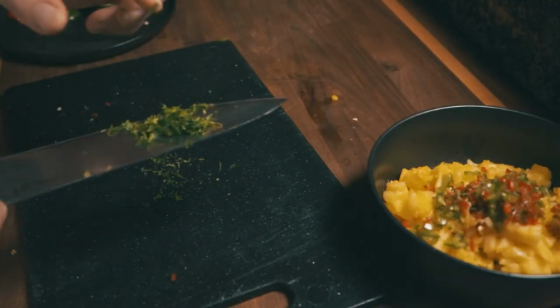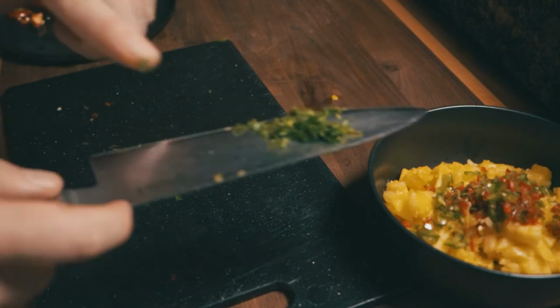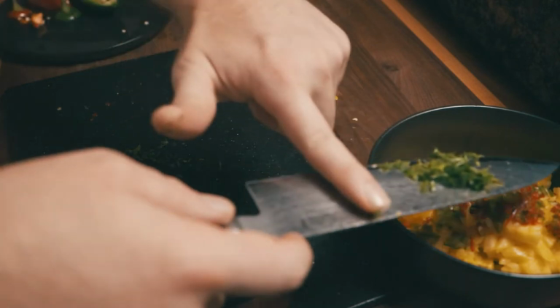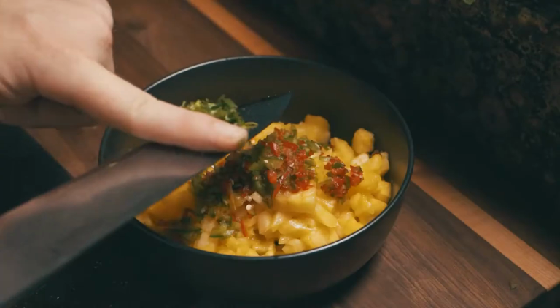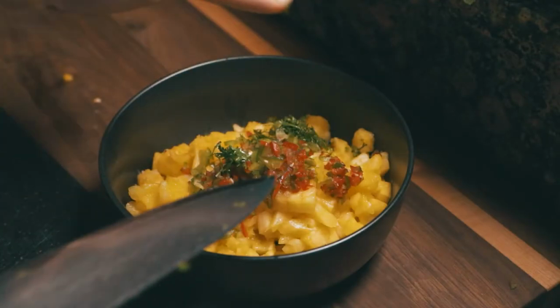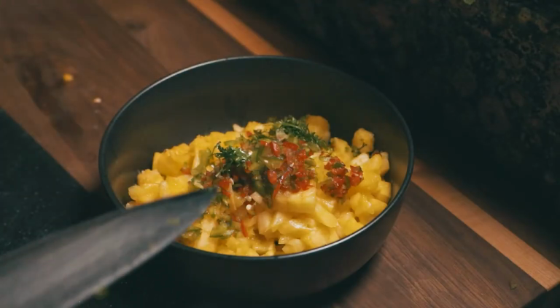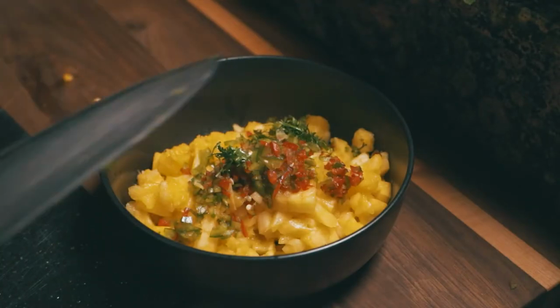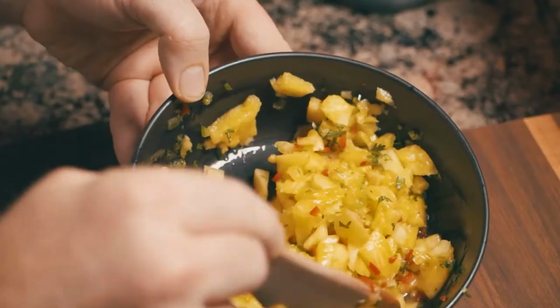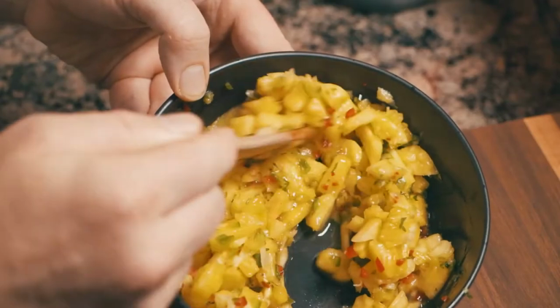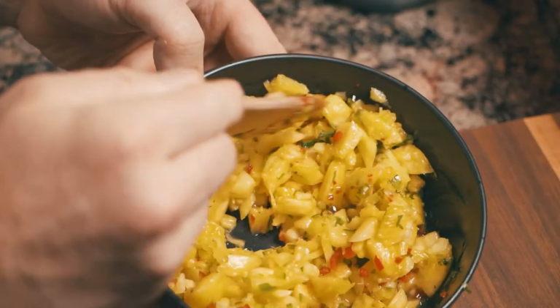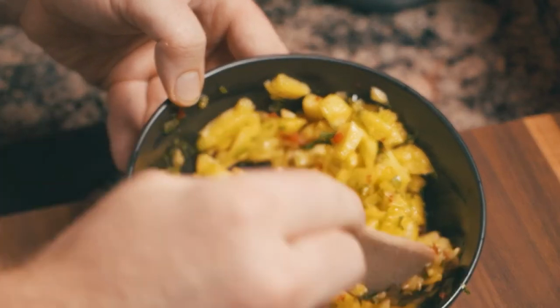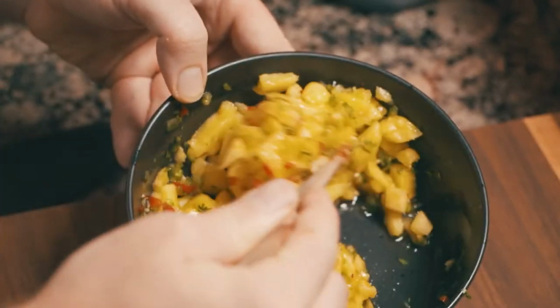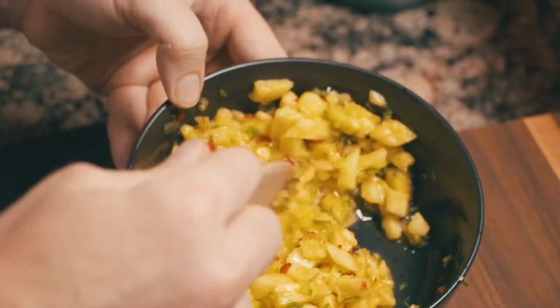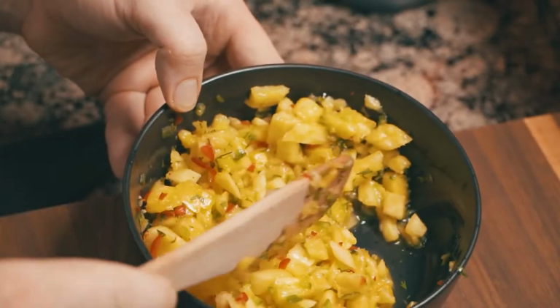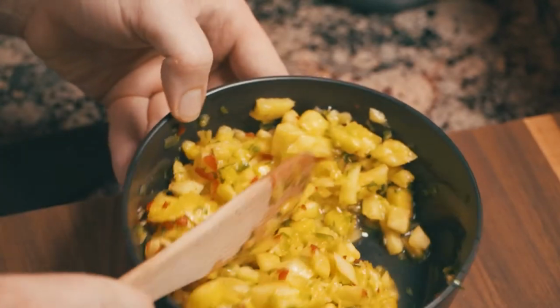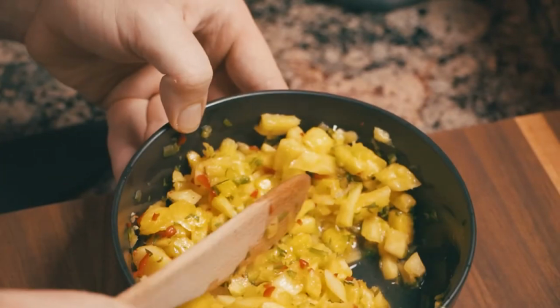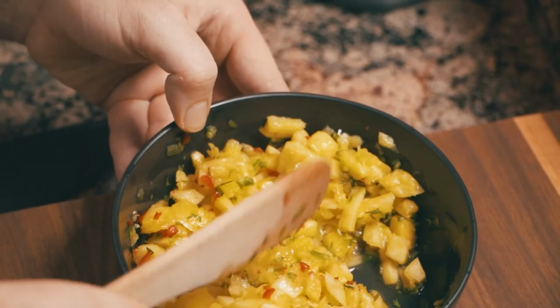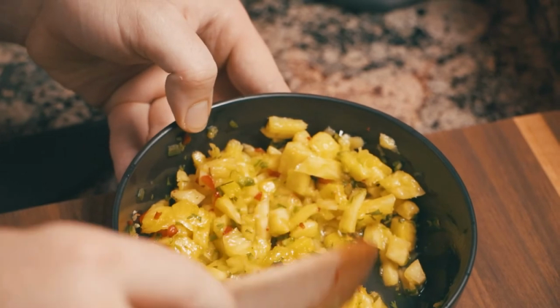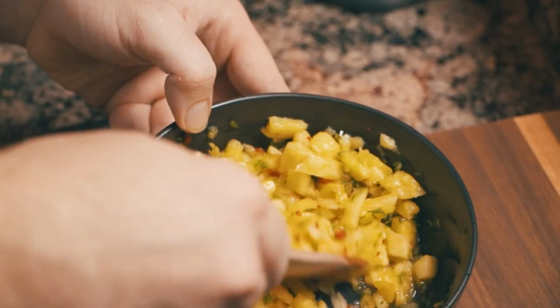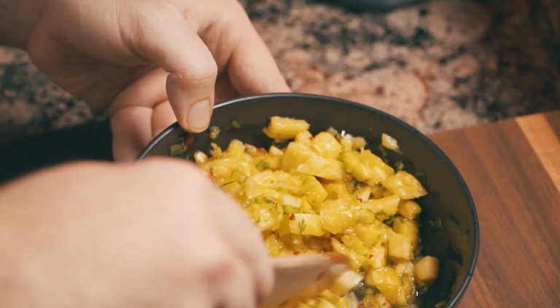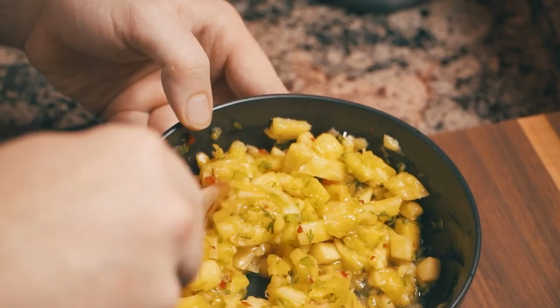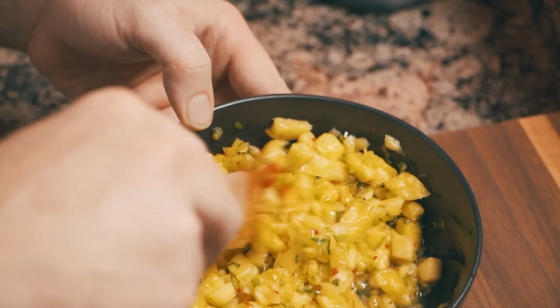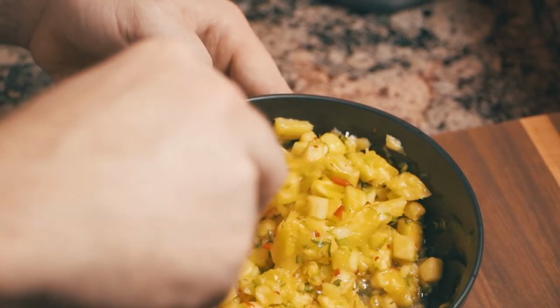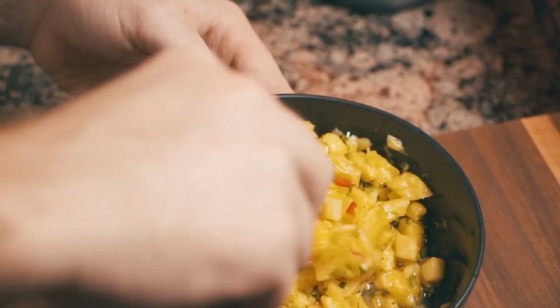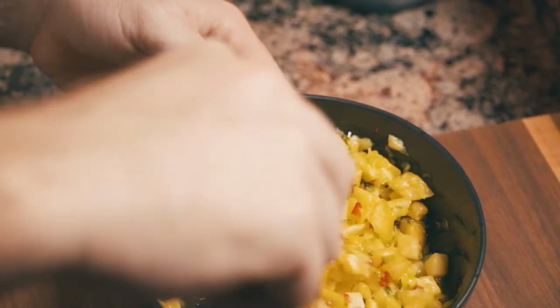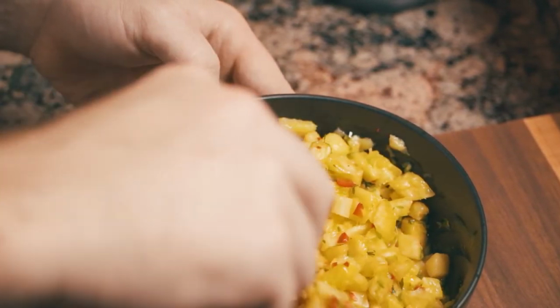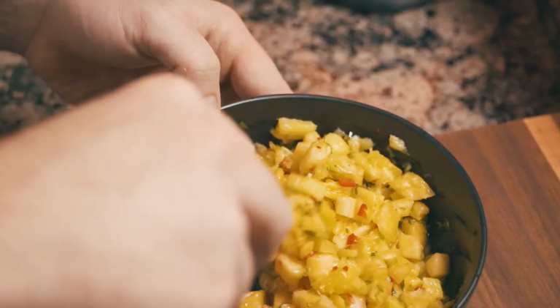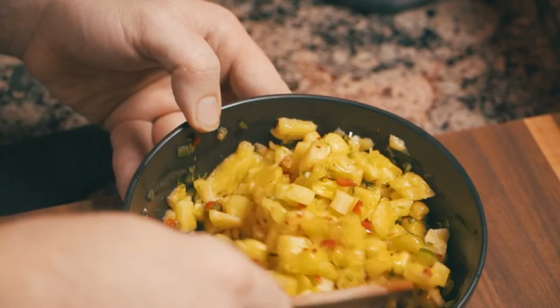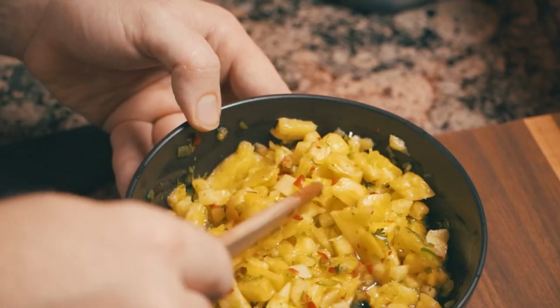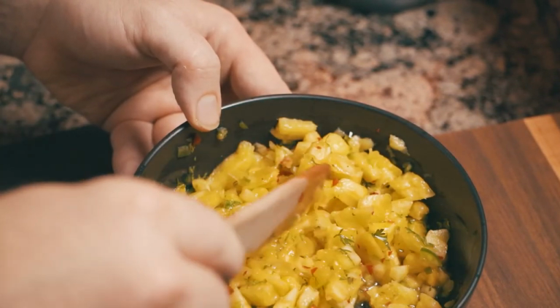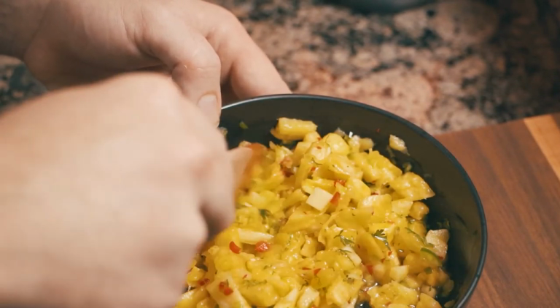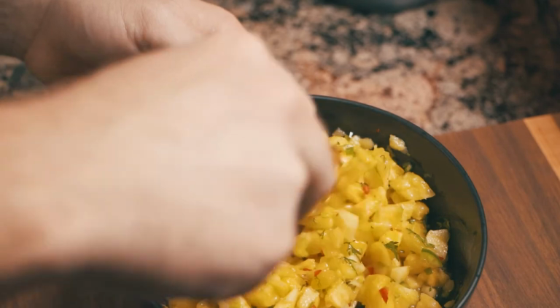This recipe is super simple, only has four ingredients, and no cooking — nothing very complicated here. Give it a little tossle, a little jostle, and then make sure... oh, I'm still jostling it?